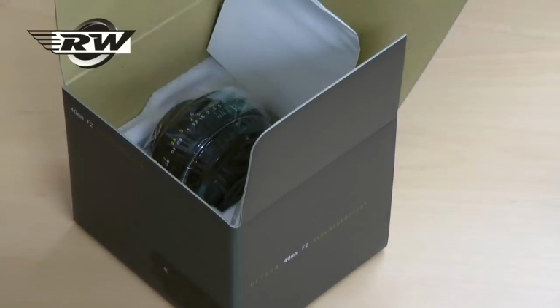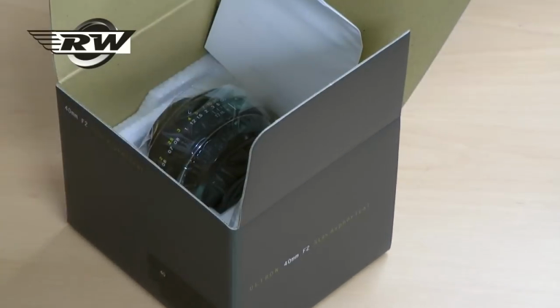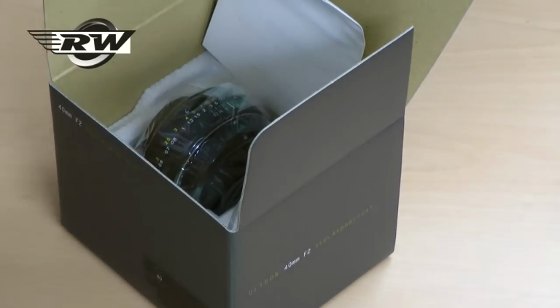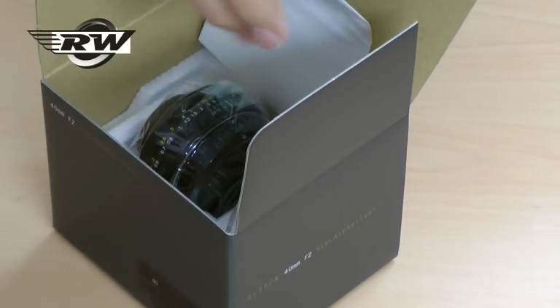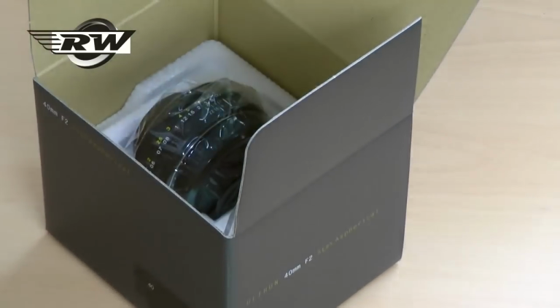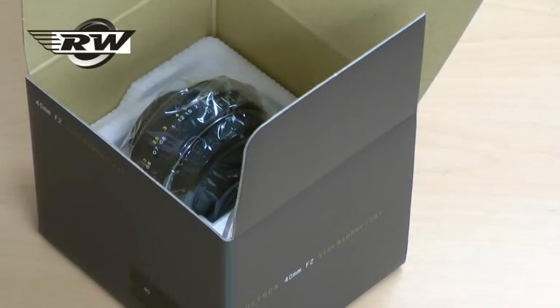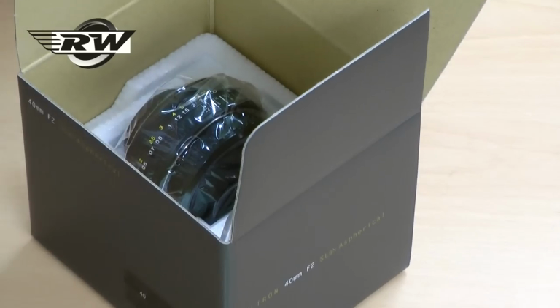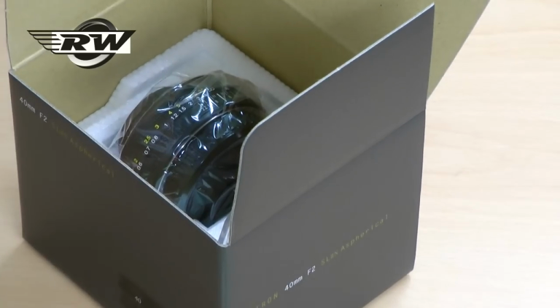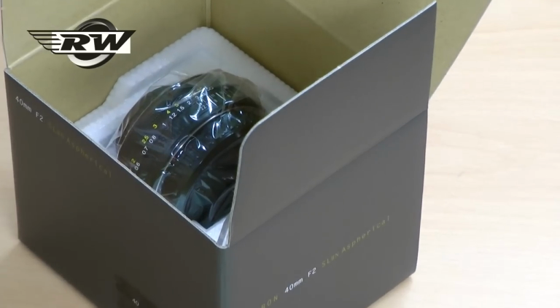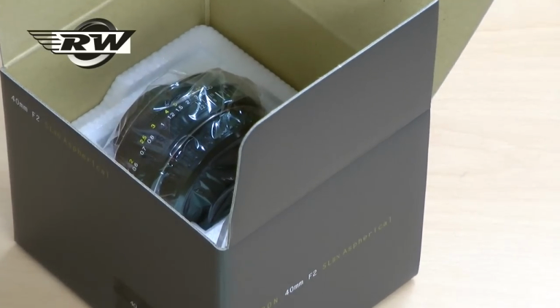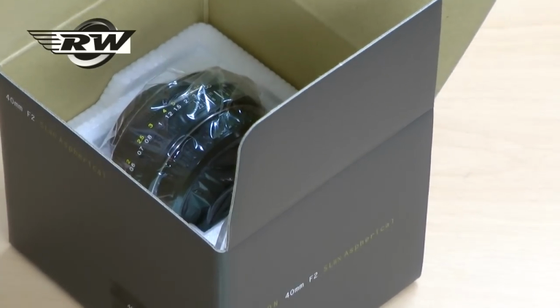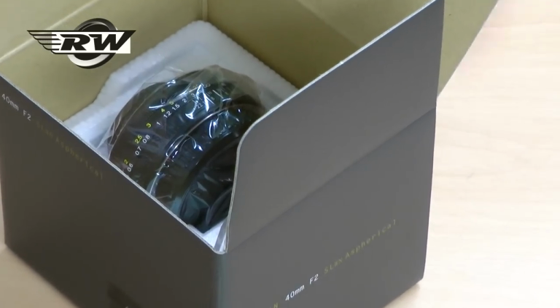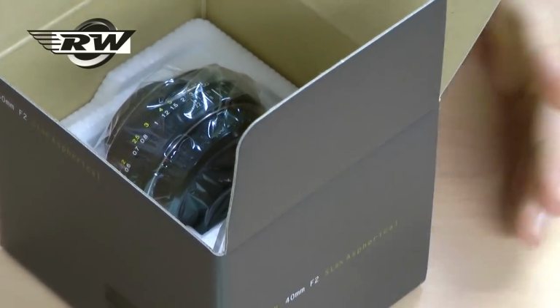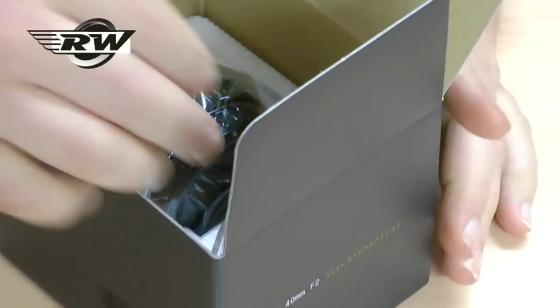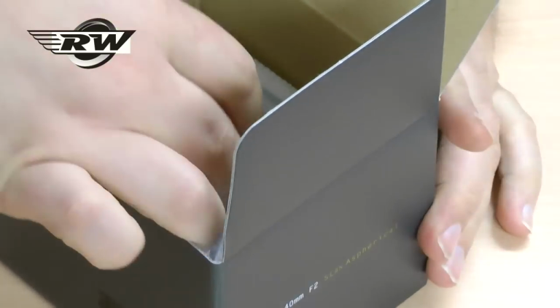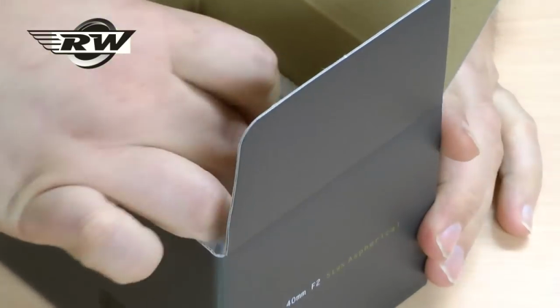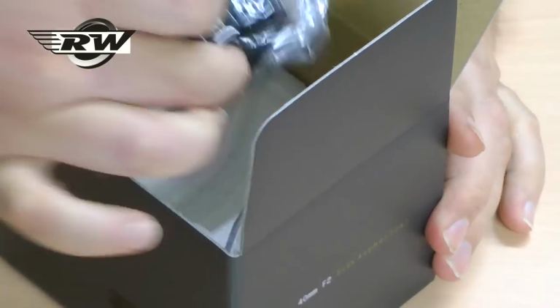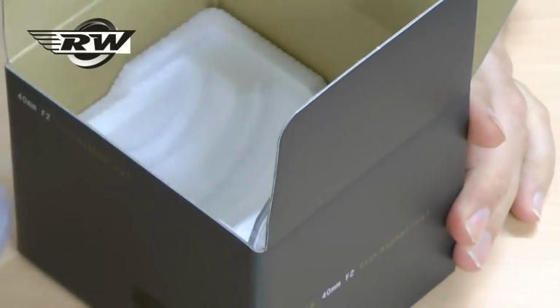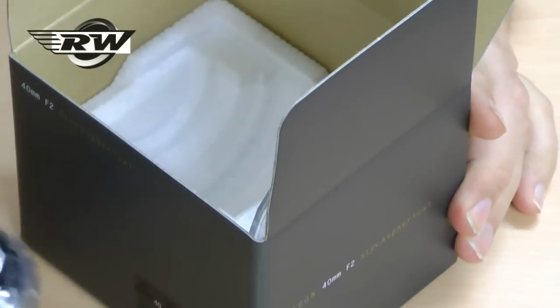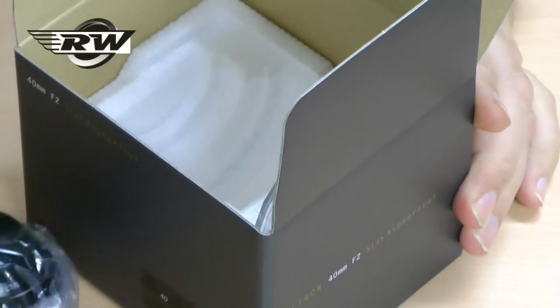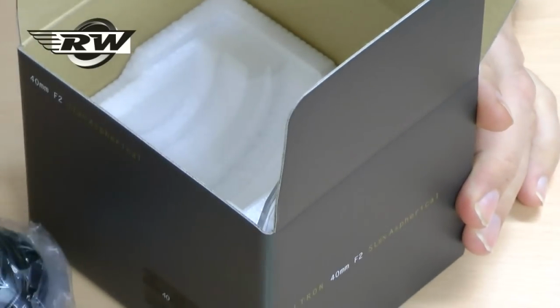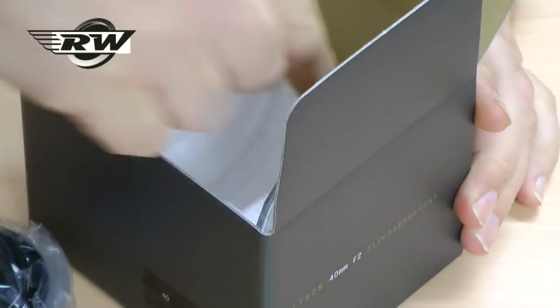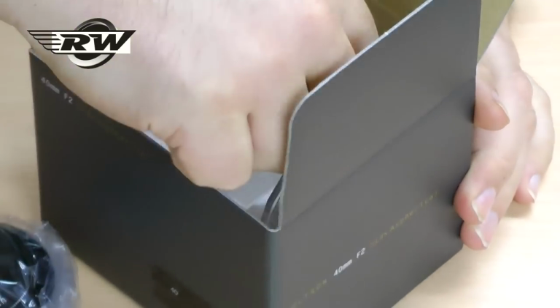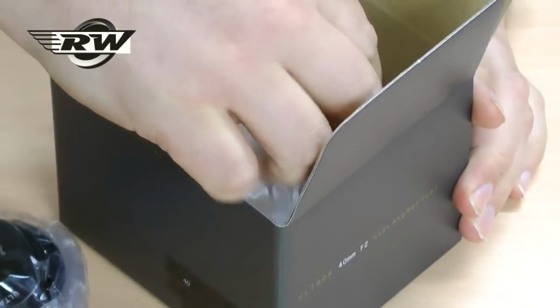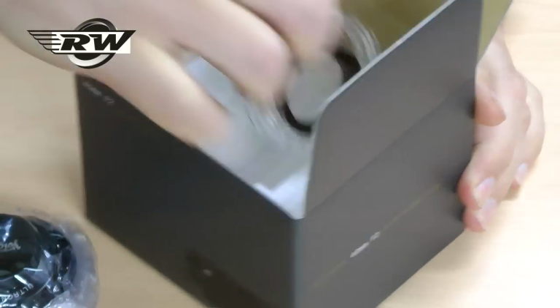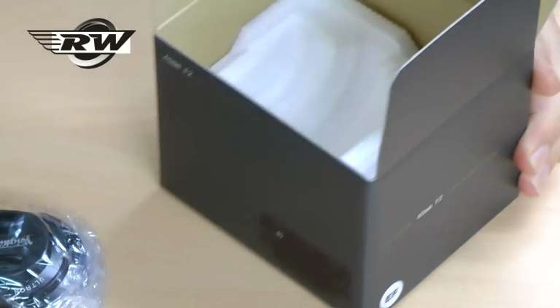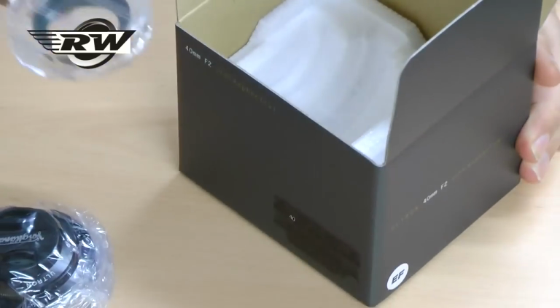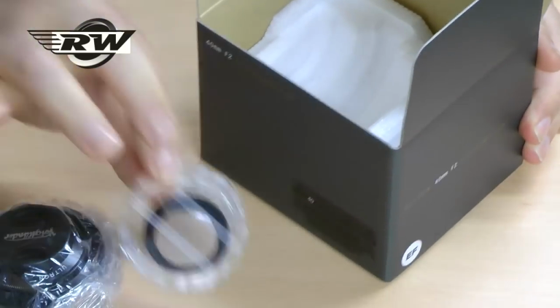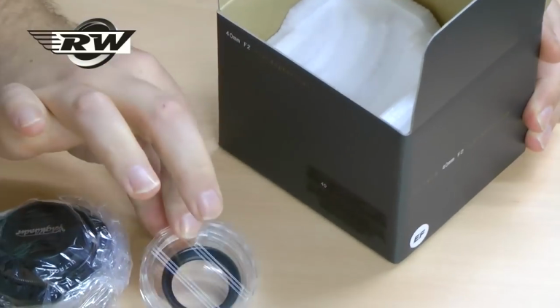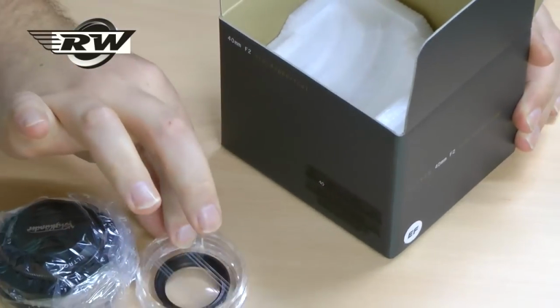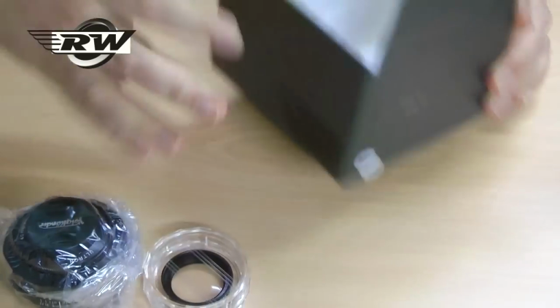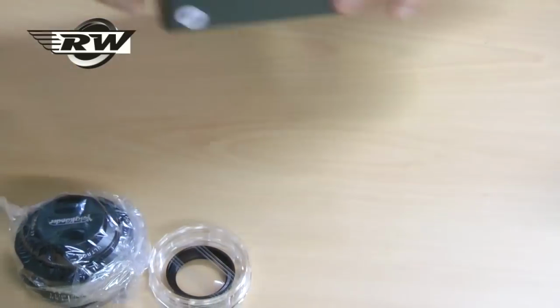Inside the box, apart from the little leaflet, you get the lens itself, the caps, as well as this interesting little filter called a close-up filter.